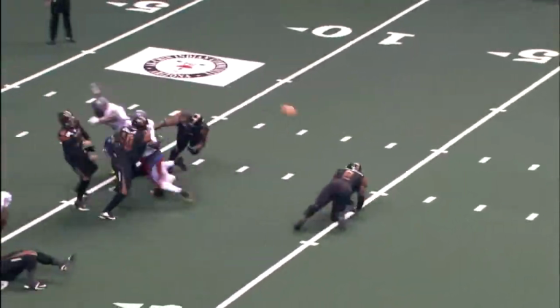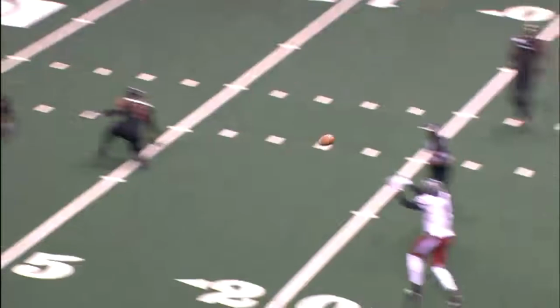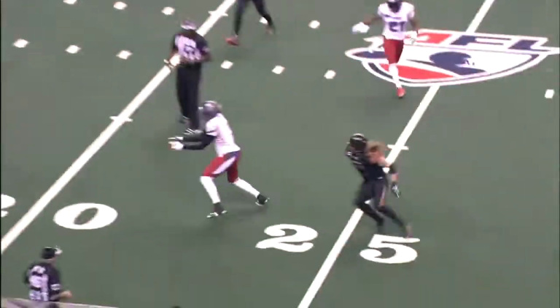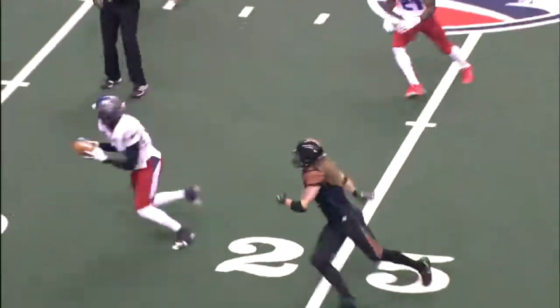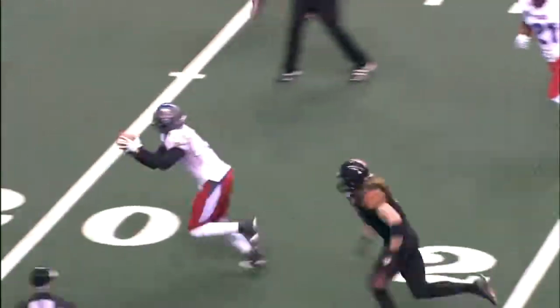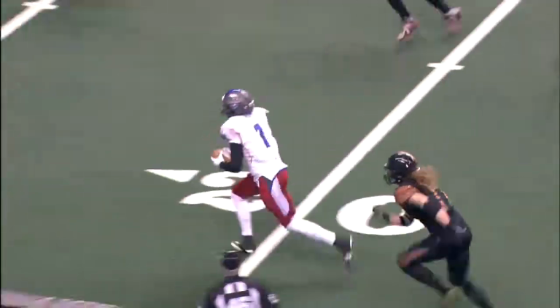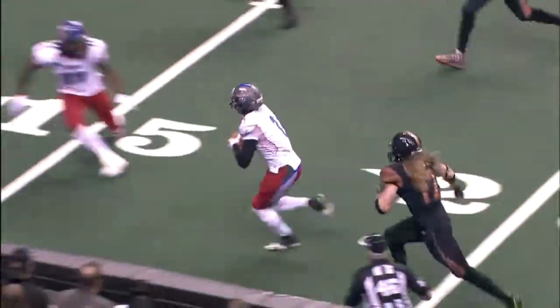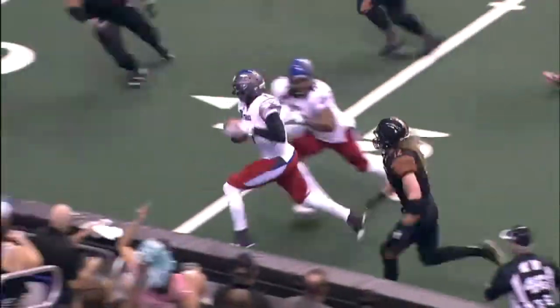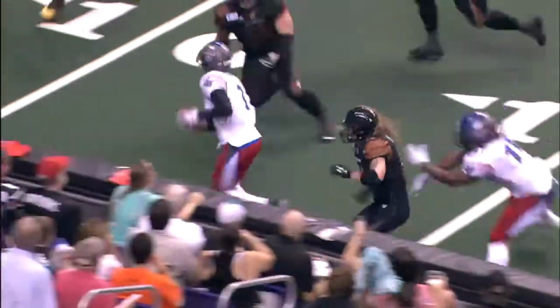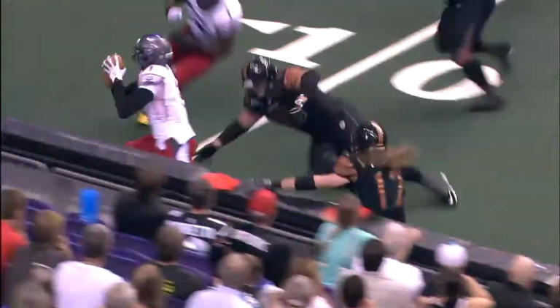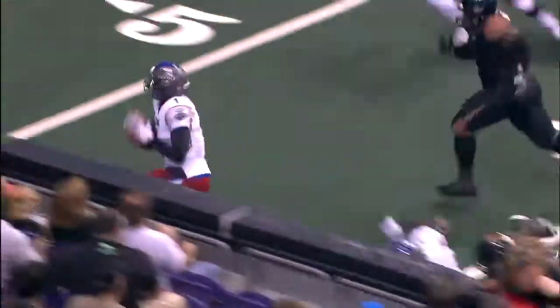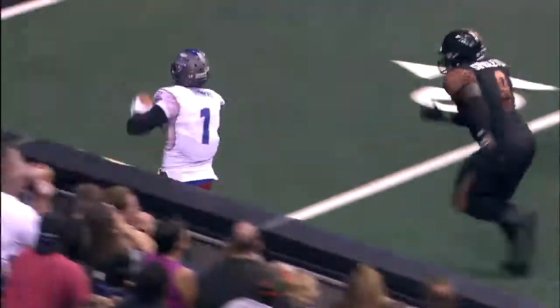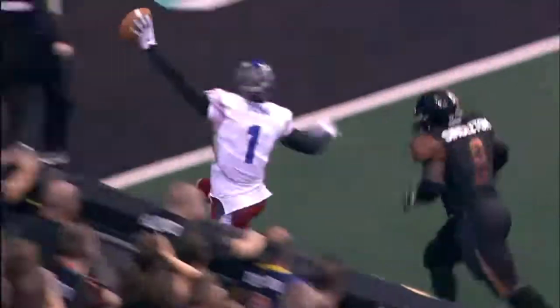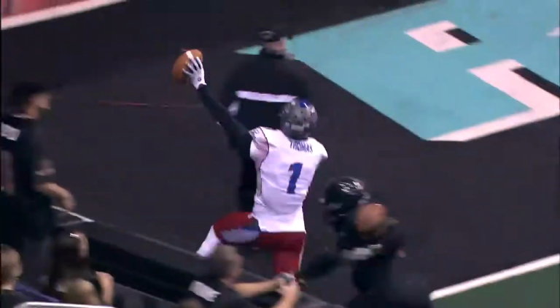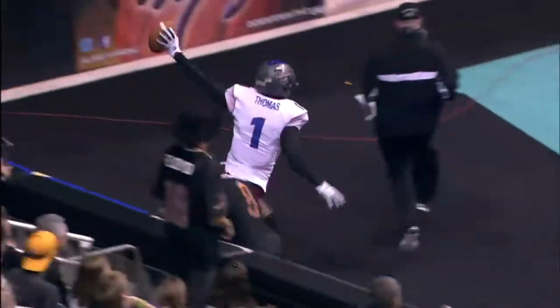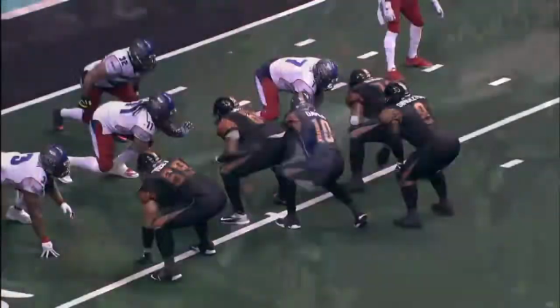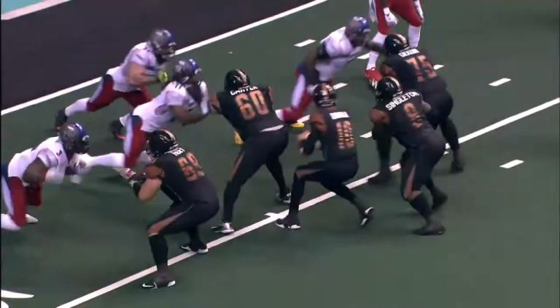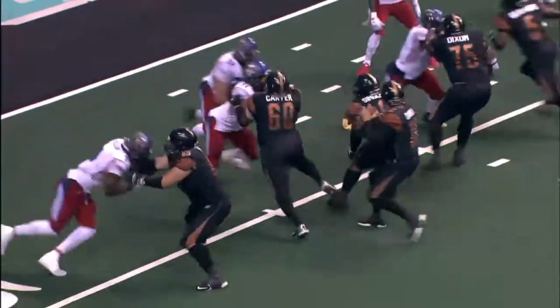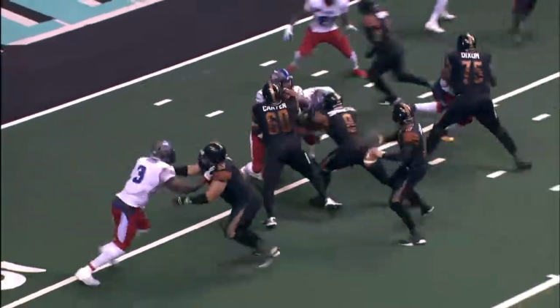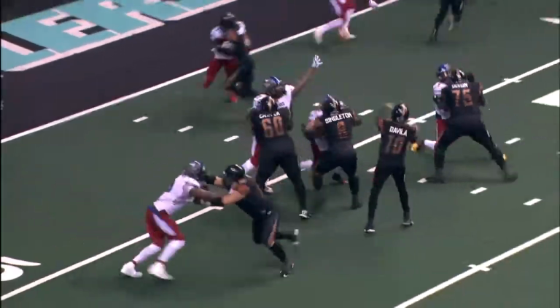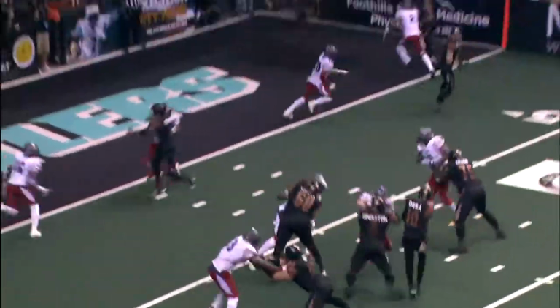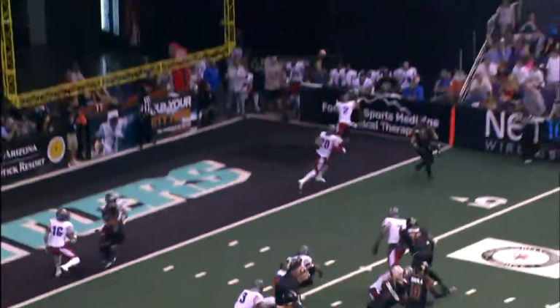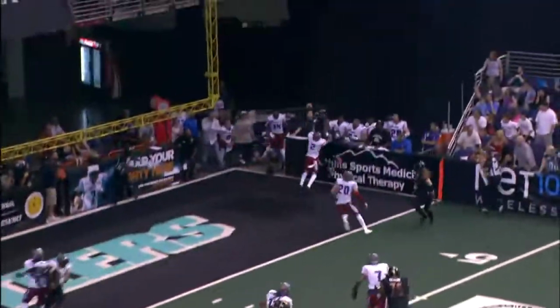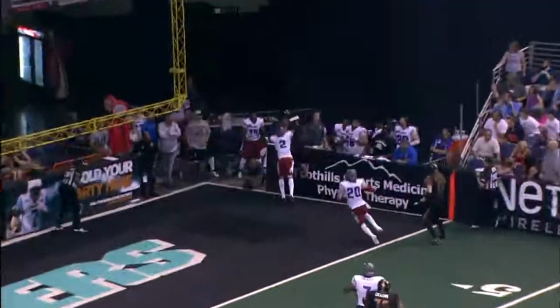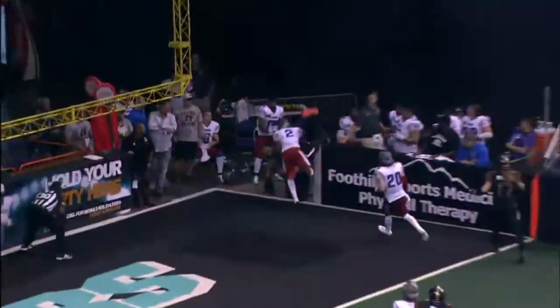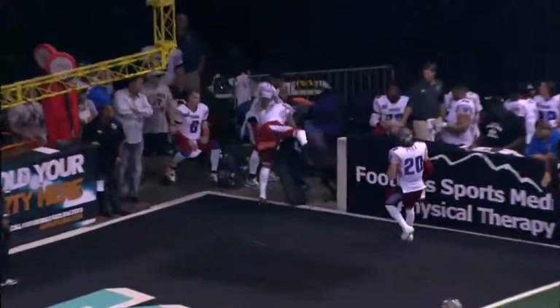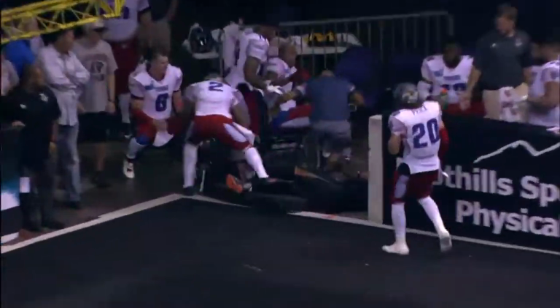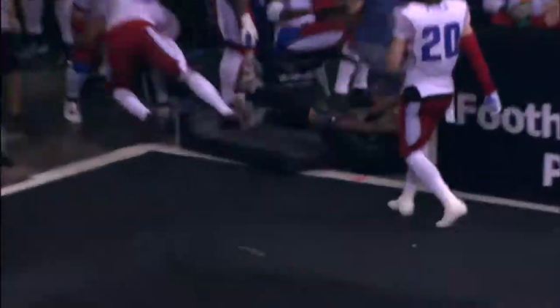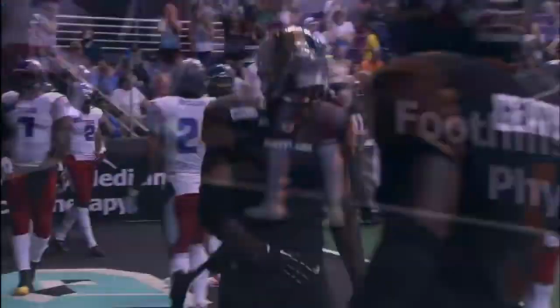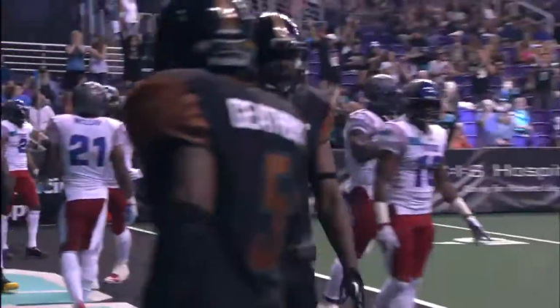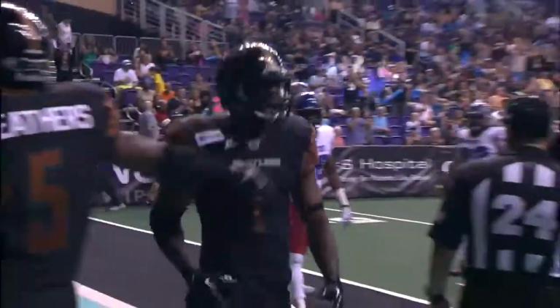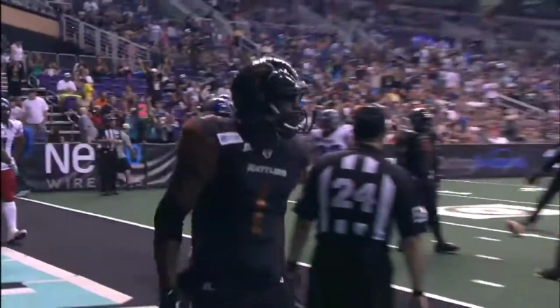Davila pressured, throws — going to be picked off back at the 22. Davila looking to his right, passes high. Windsor there — afternoon for Windsor.